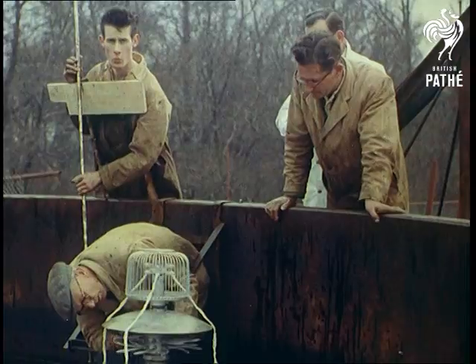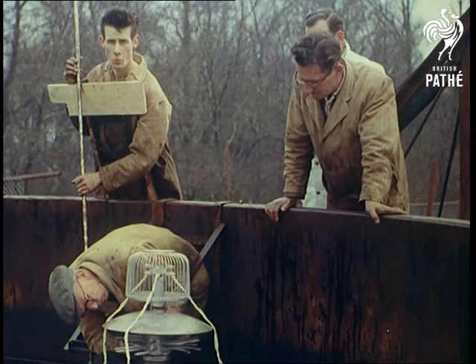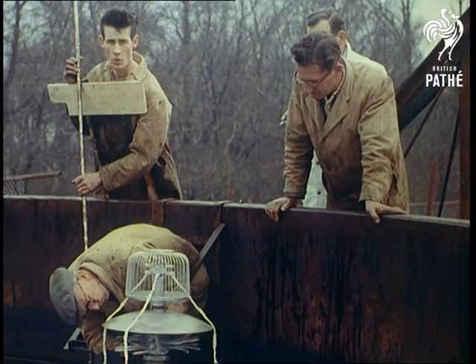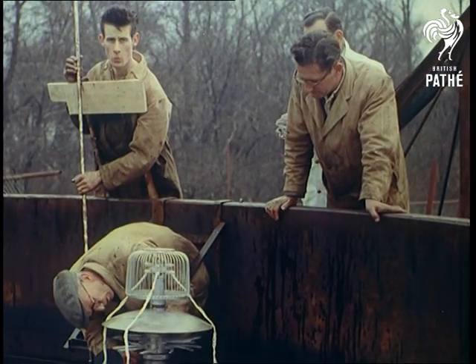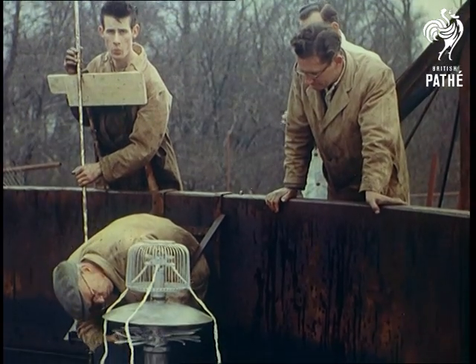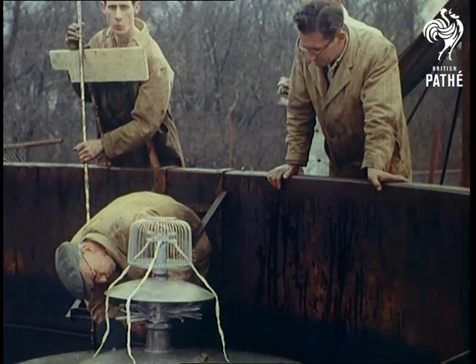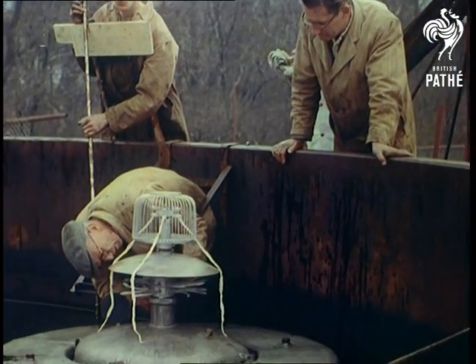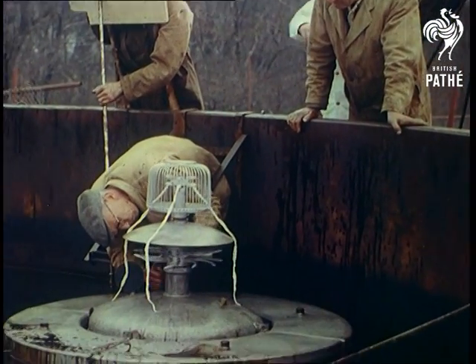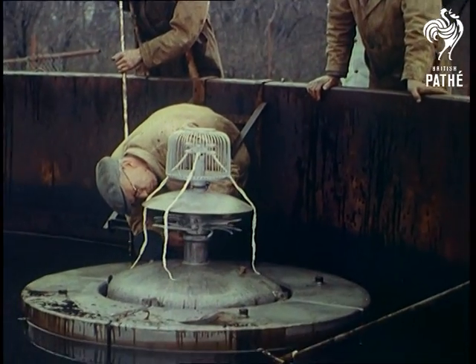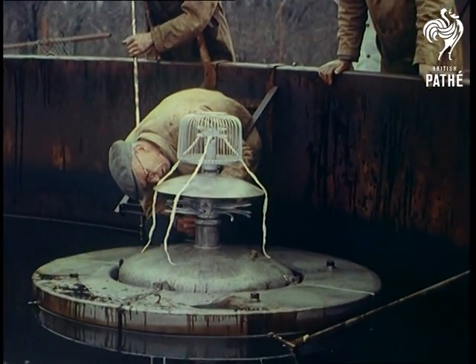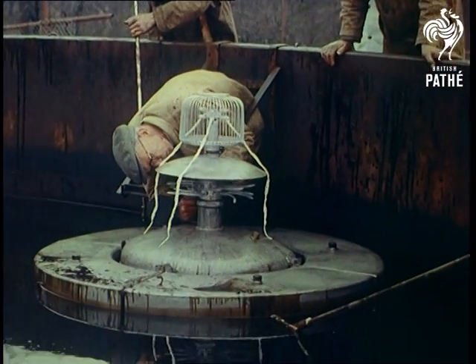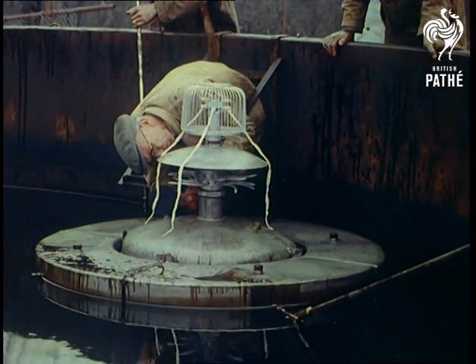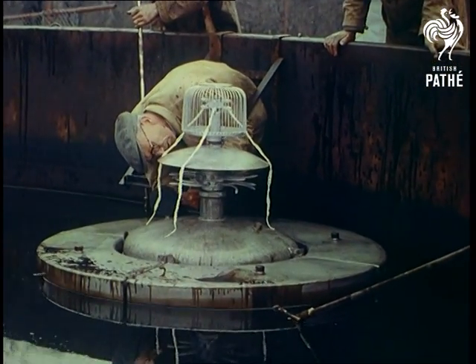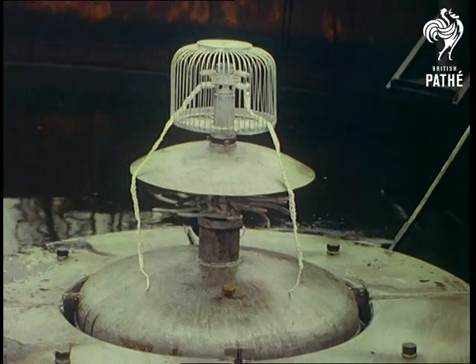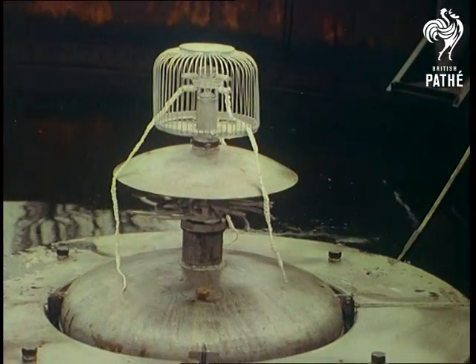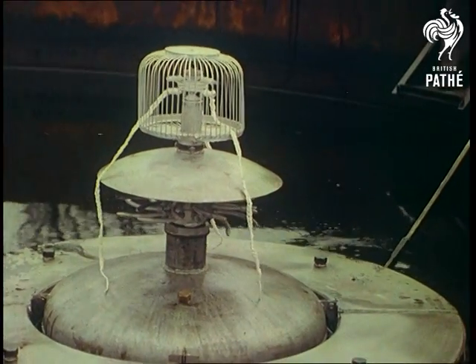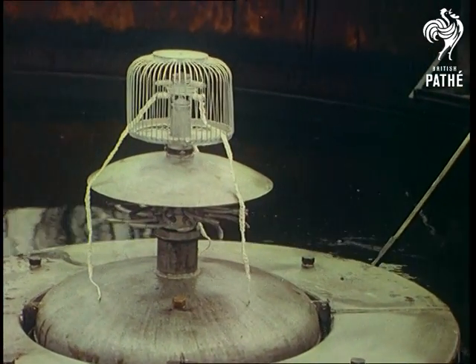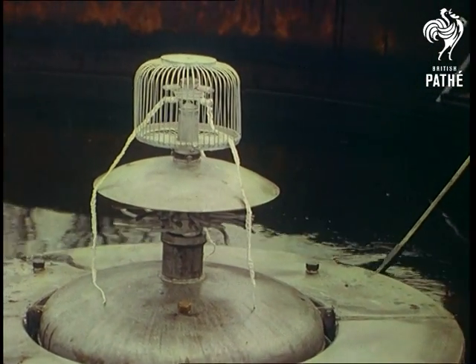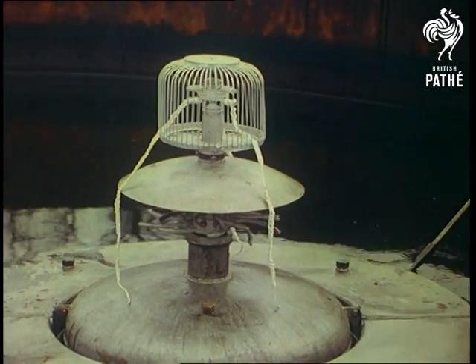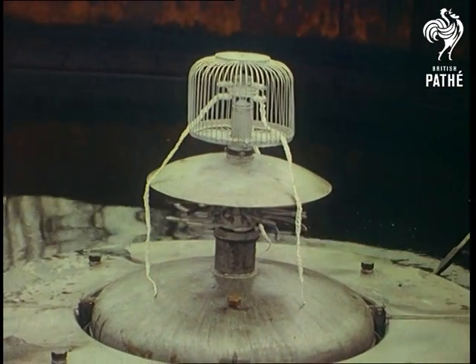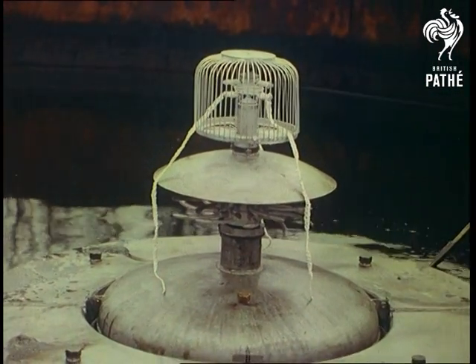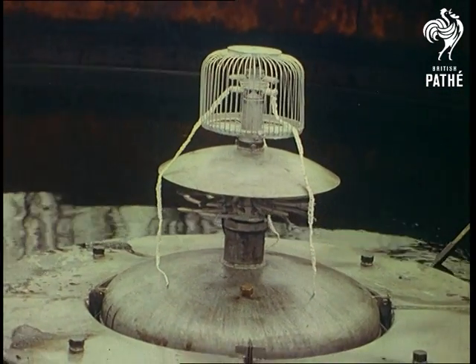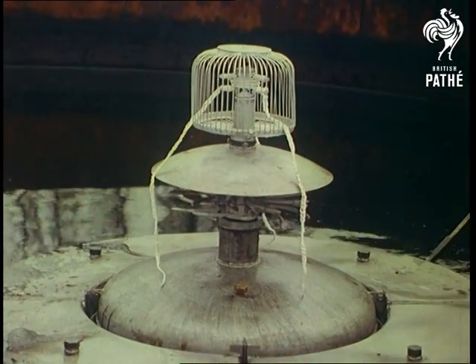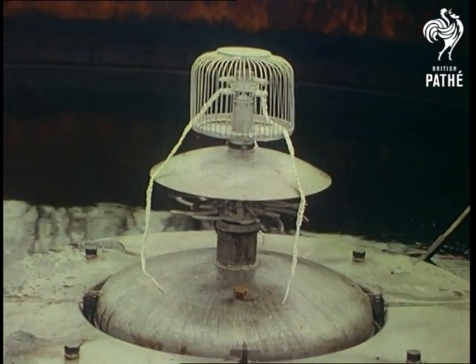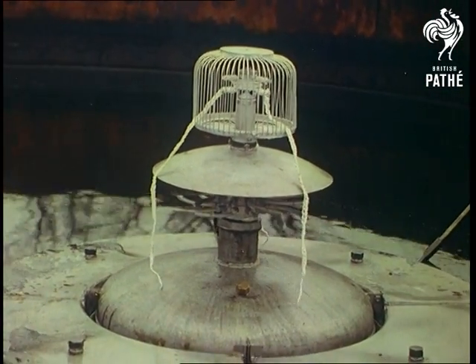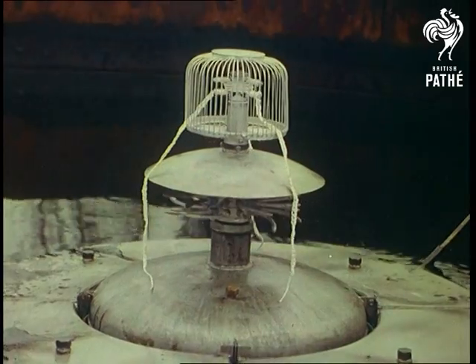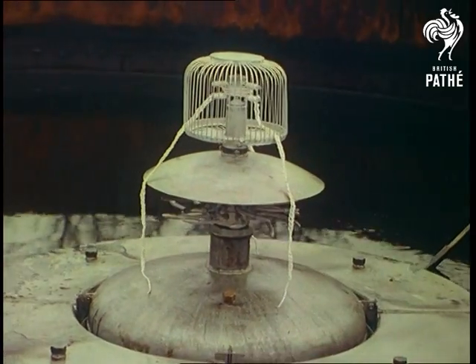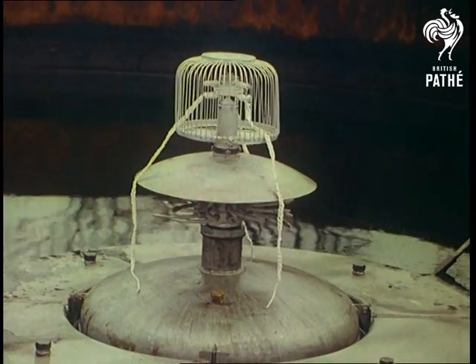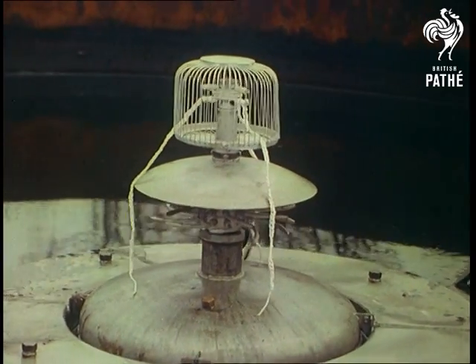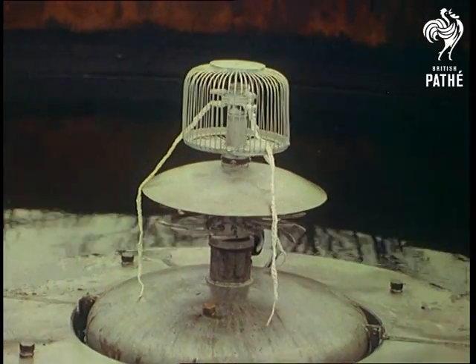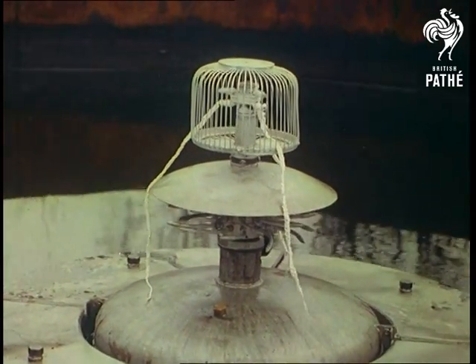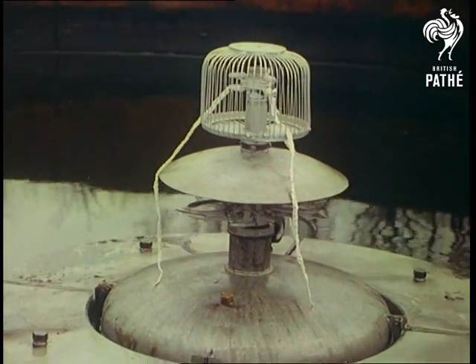Highlight of the demonstrations is a revolutionary self-contained extinguisher which floats at the surface of an oil tank. One or more of these, according to the size of the tank, will go into action on the first sign of heat, and the revolving nozzle sprays chlorobromomethane over the entire surface.